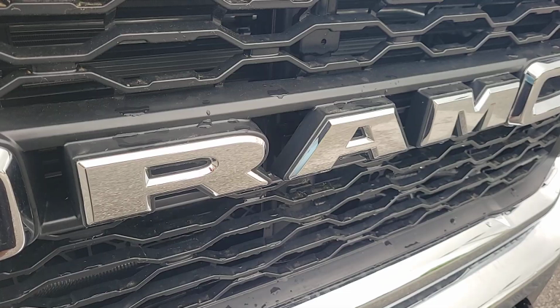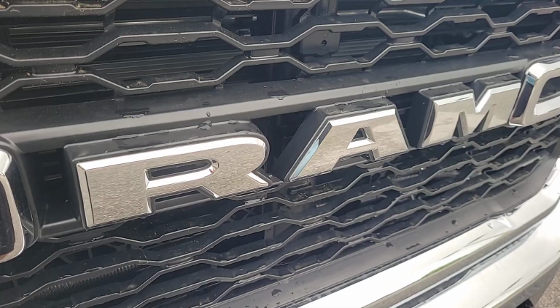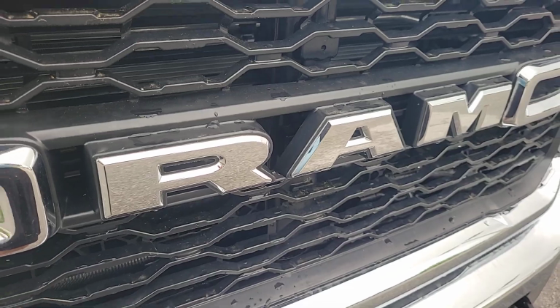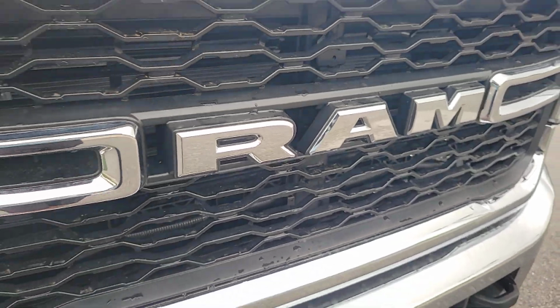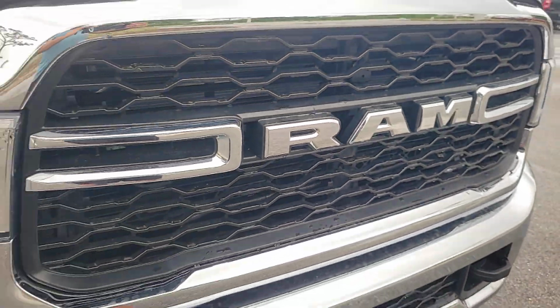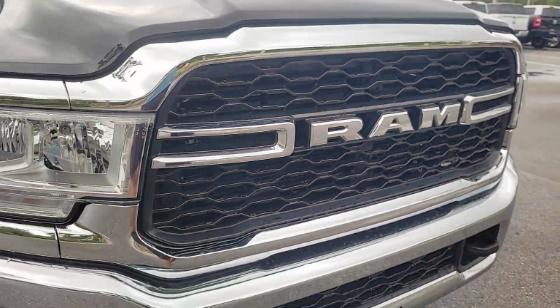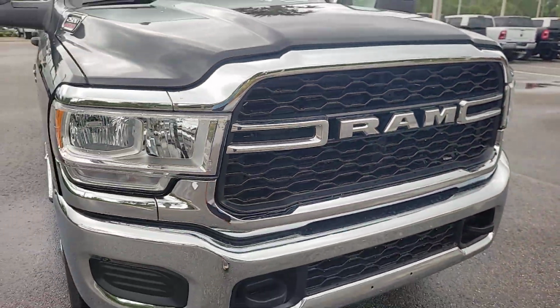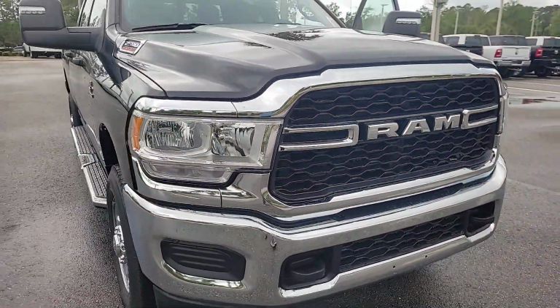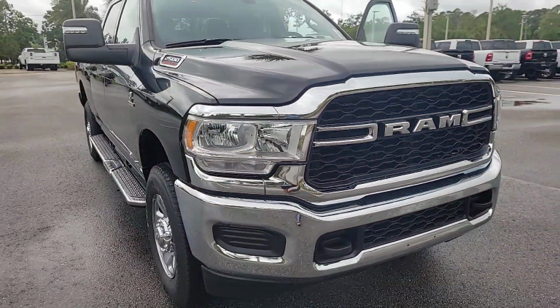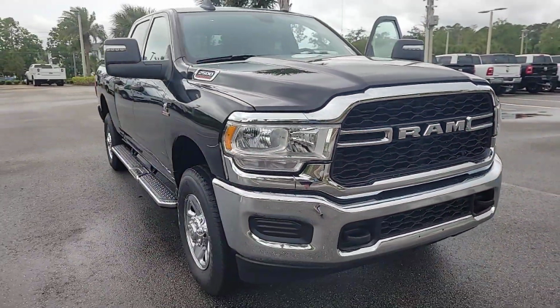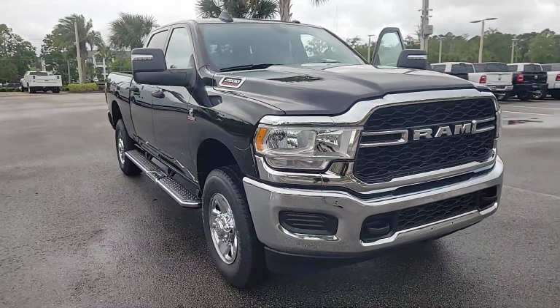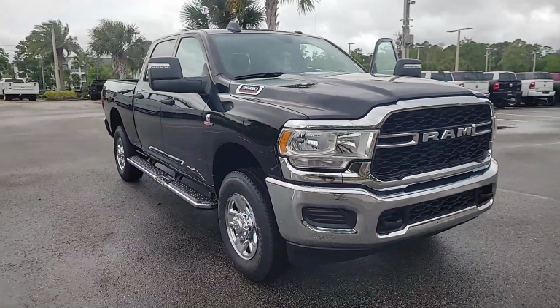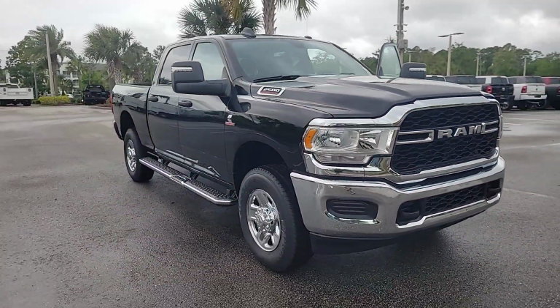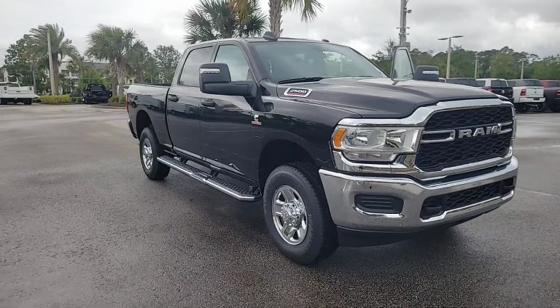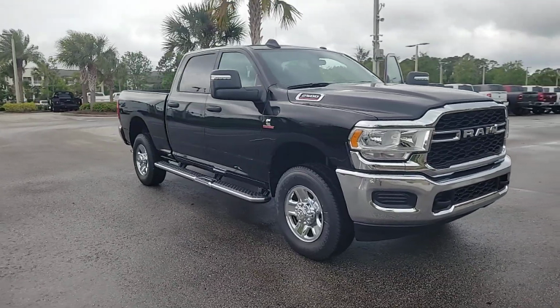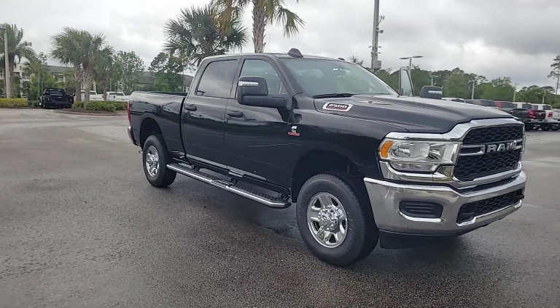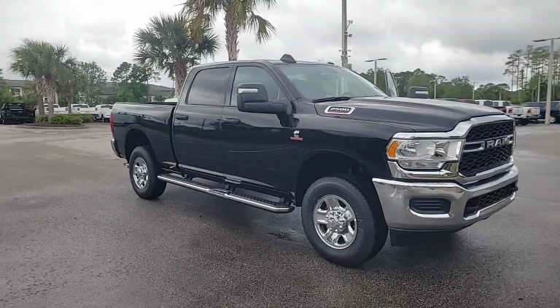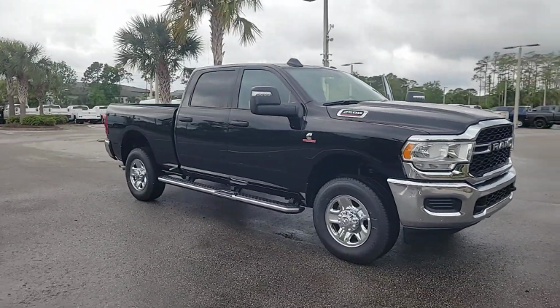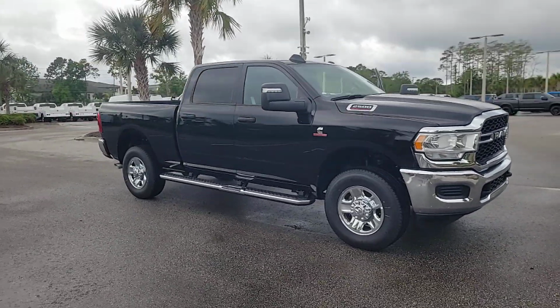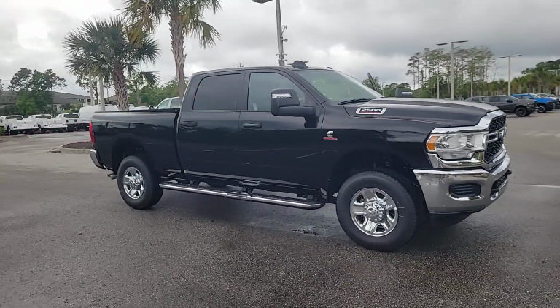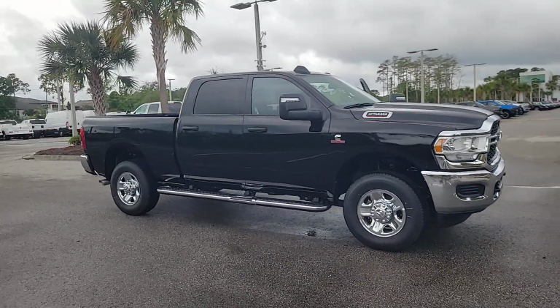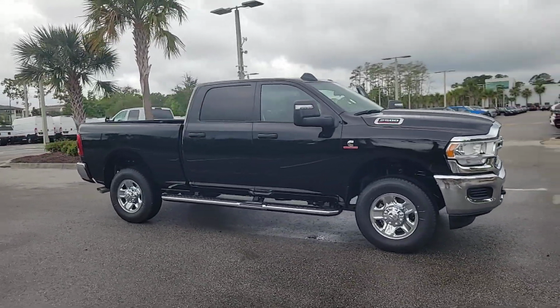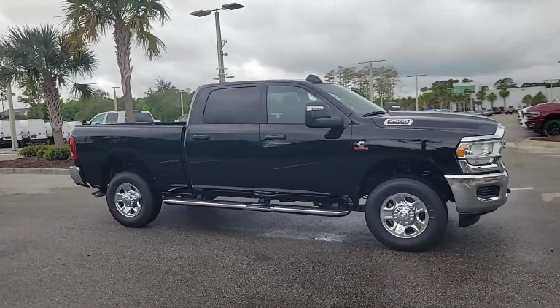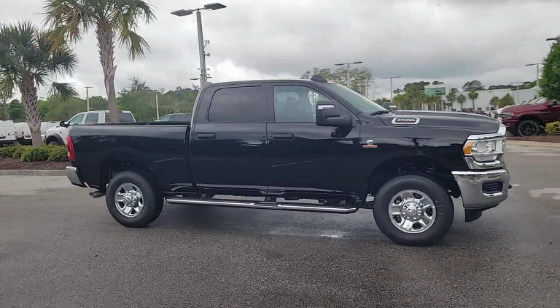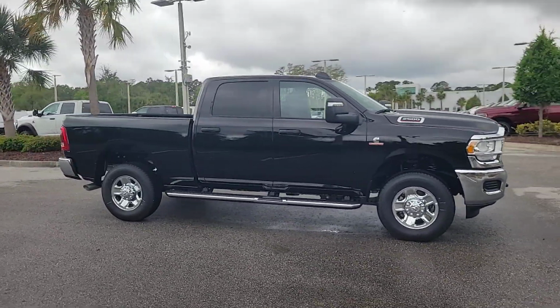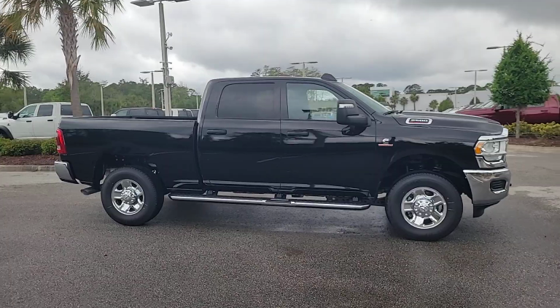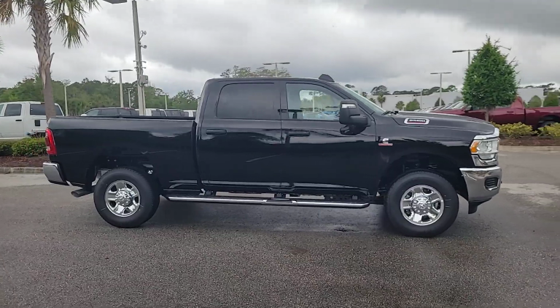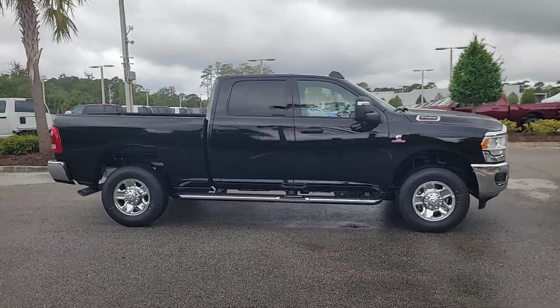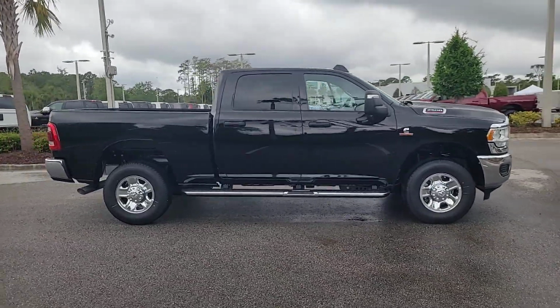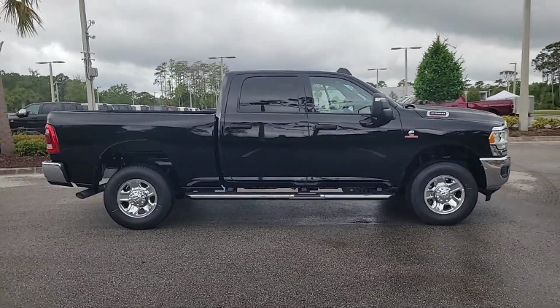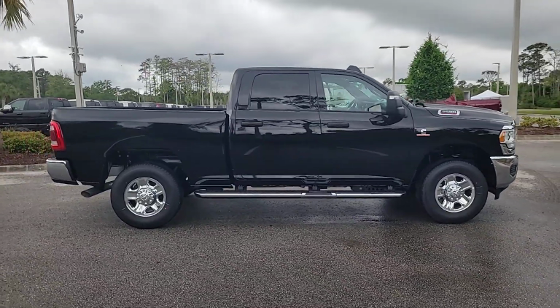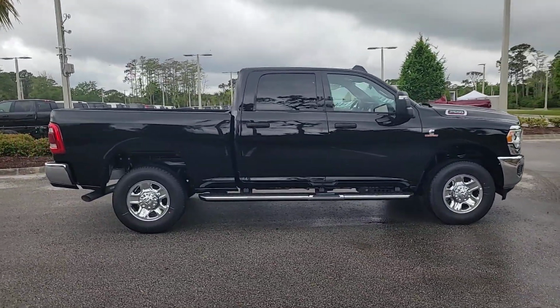Take a moment to check out the 2024 Ram 2500. The Ram 2500 delivers heavy-duty capability, sophisticated style, rugged strength, and technology that keeps you safe and connected.